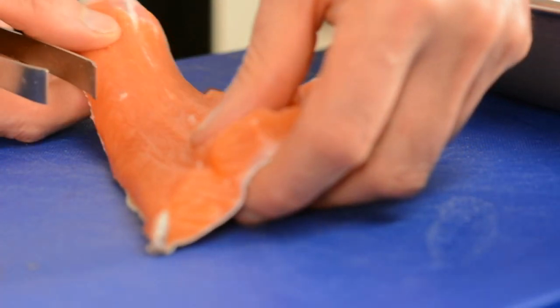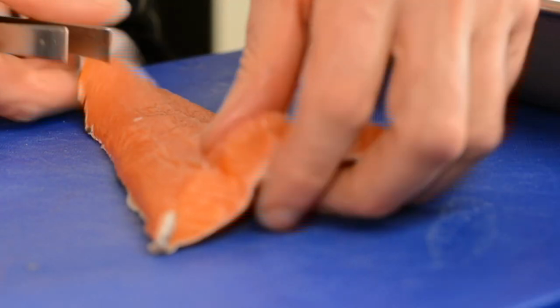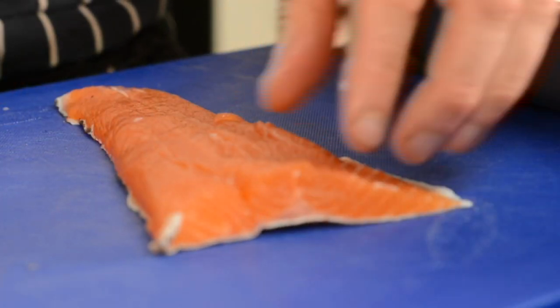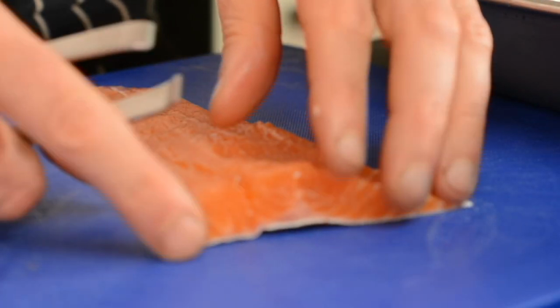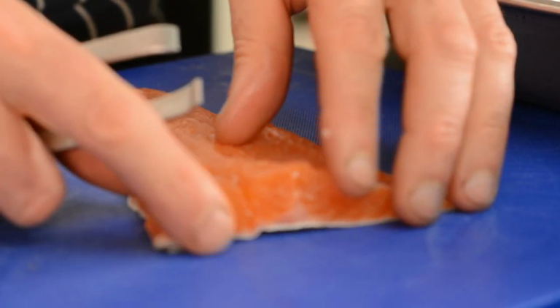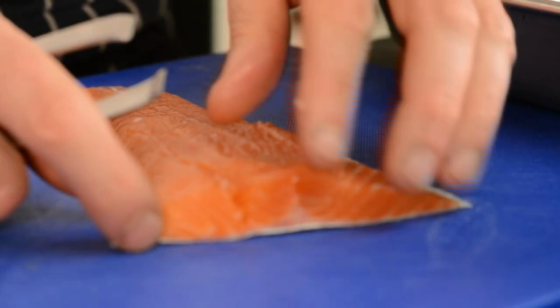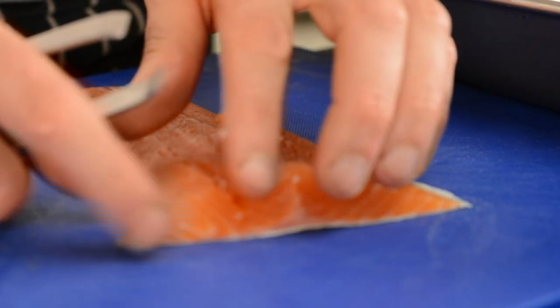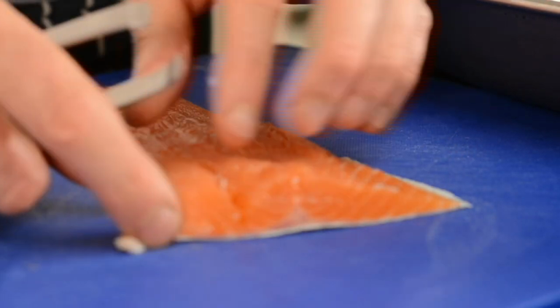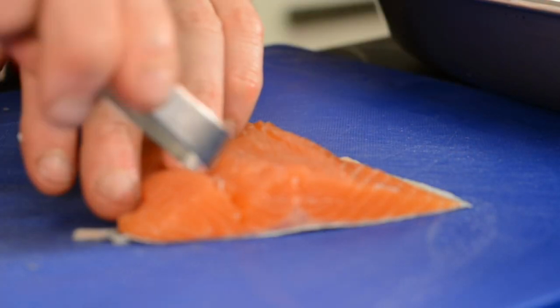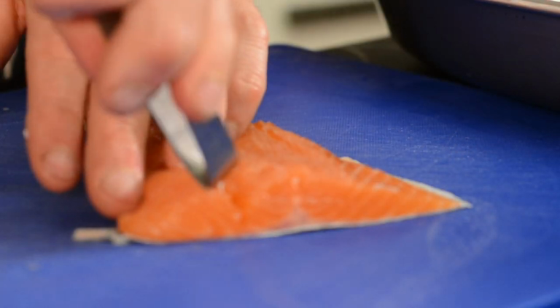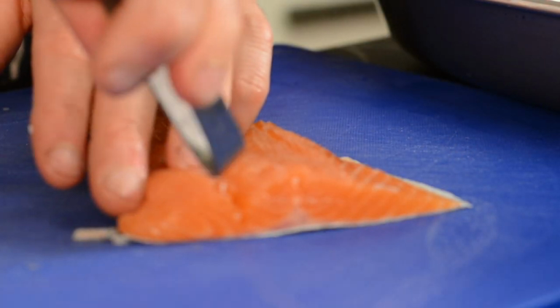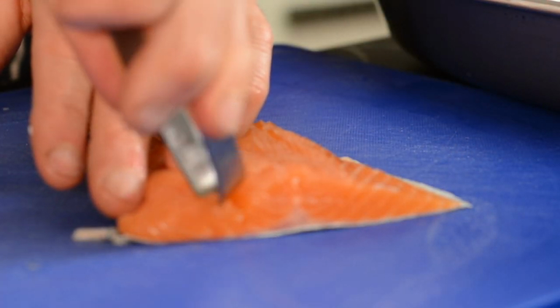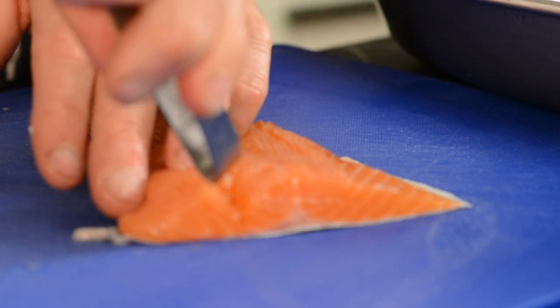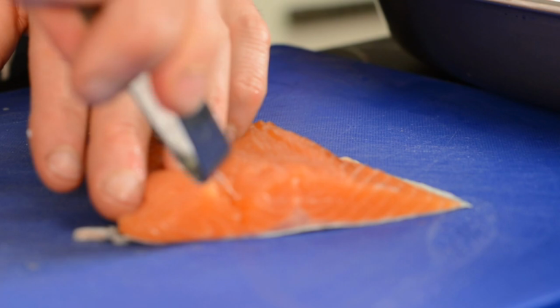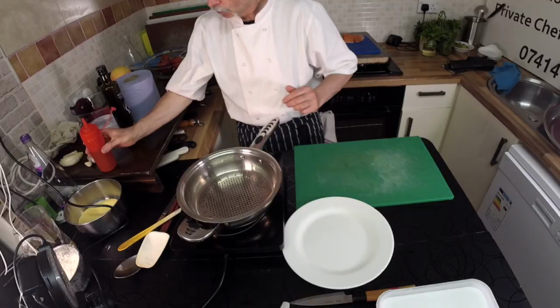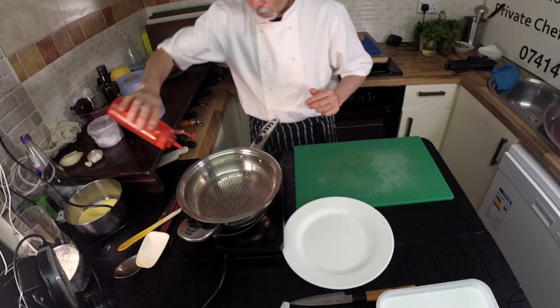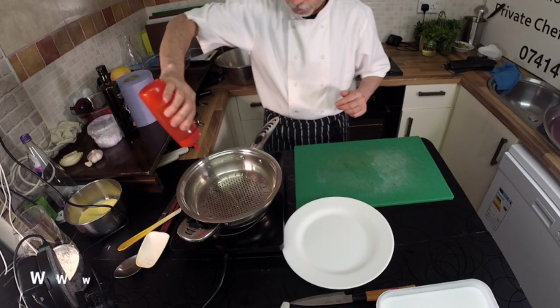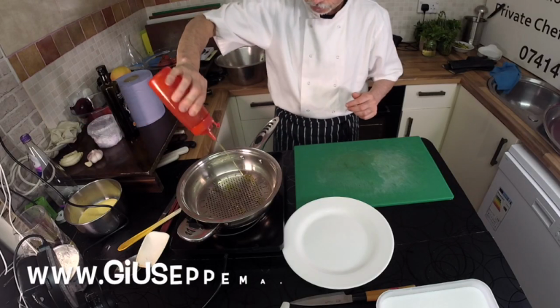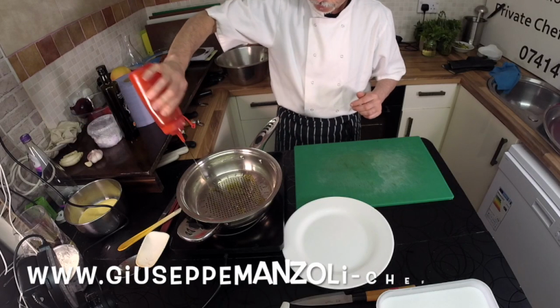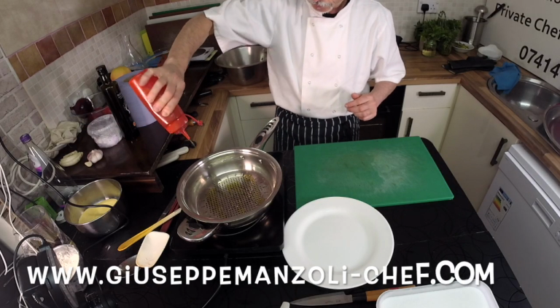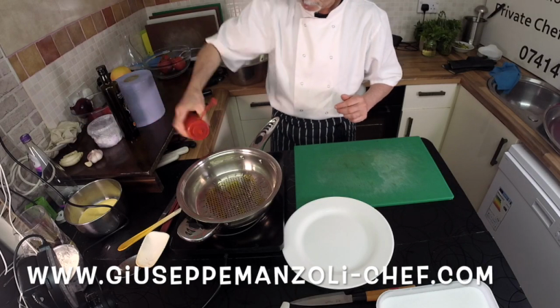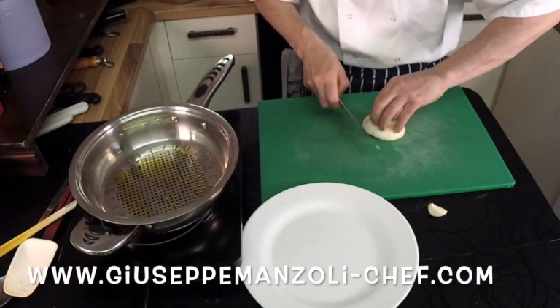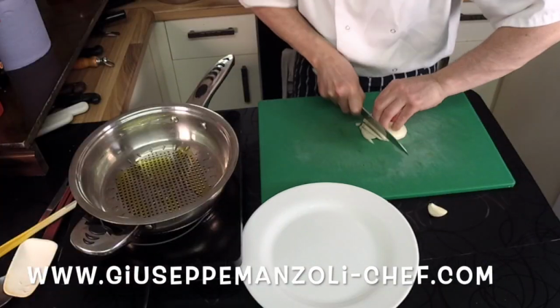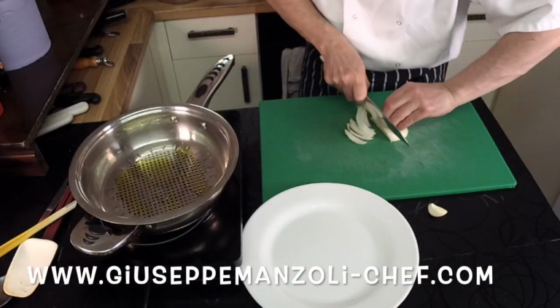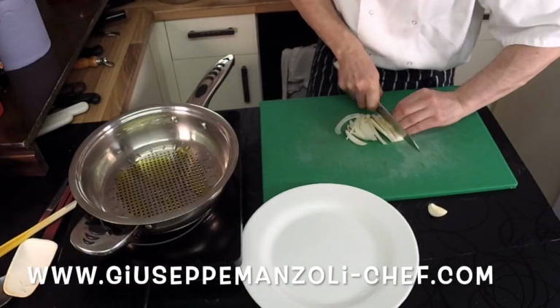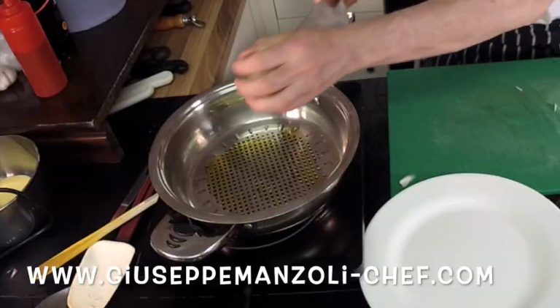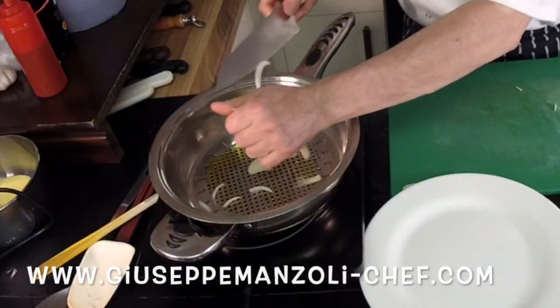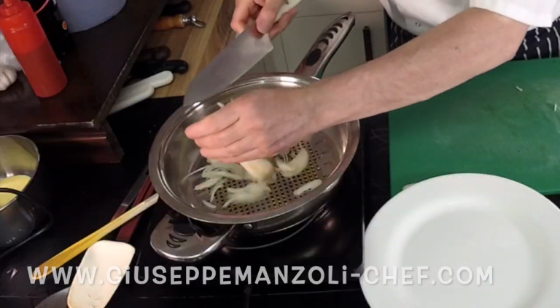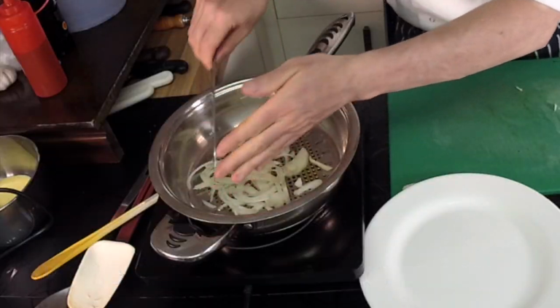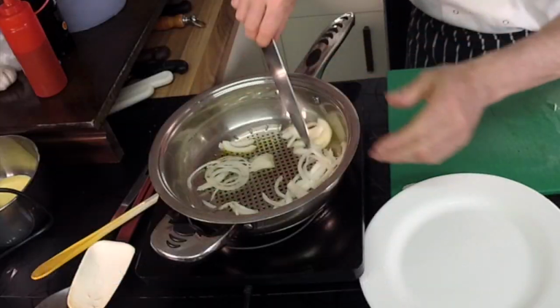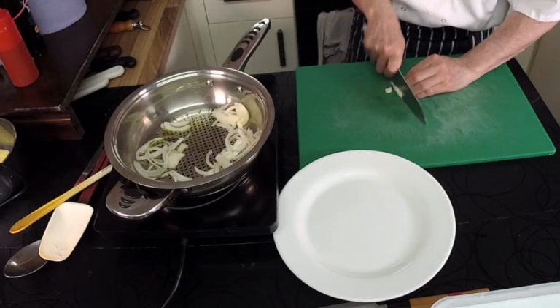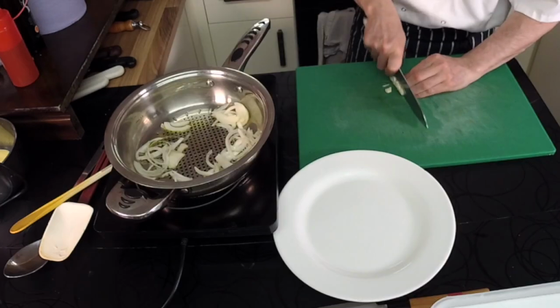As you can see, the meat colour is incredibly nice. Then I took a pan and I started to get on the onion with the vegetables.